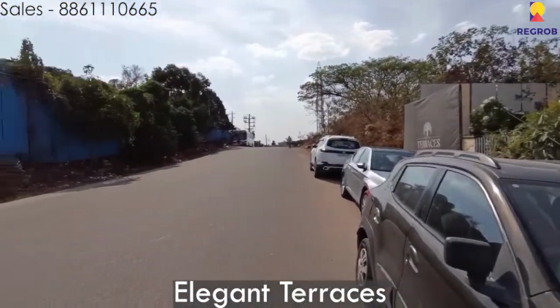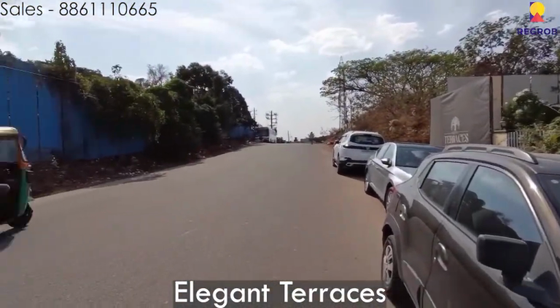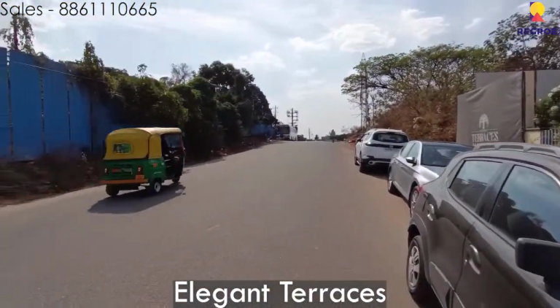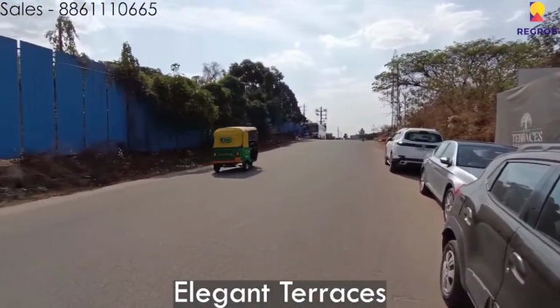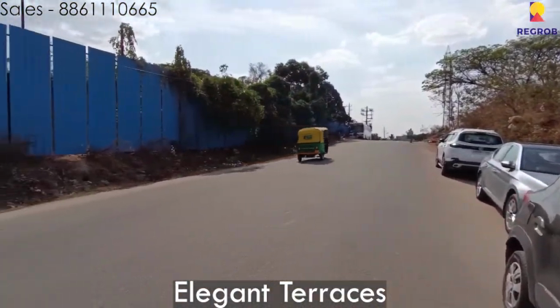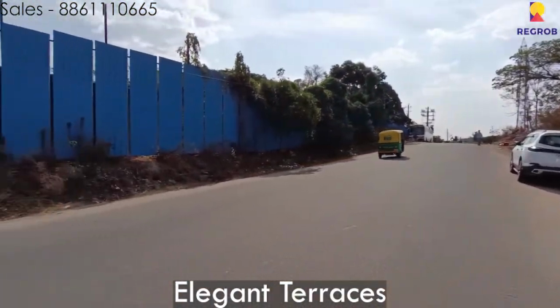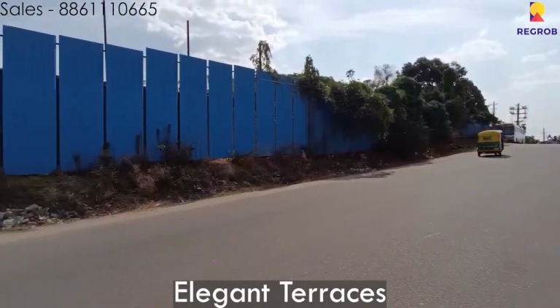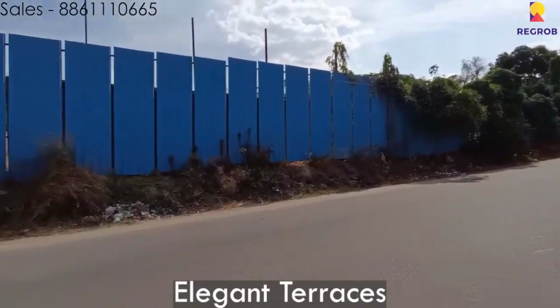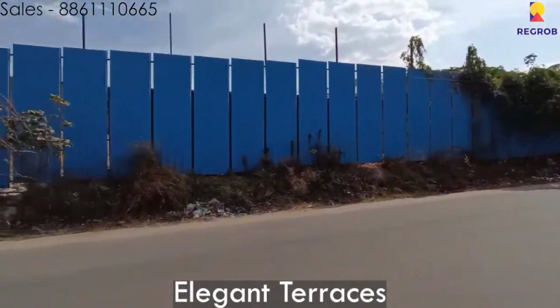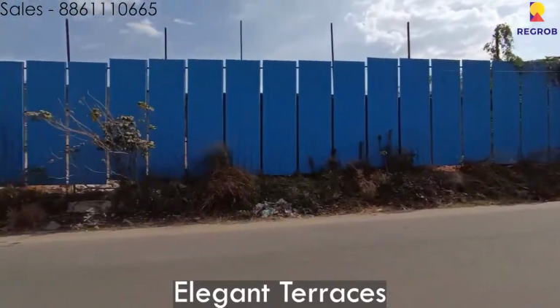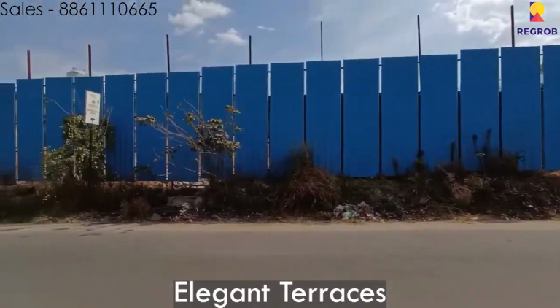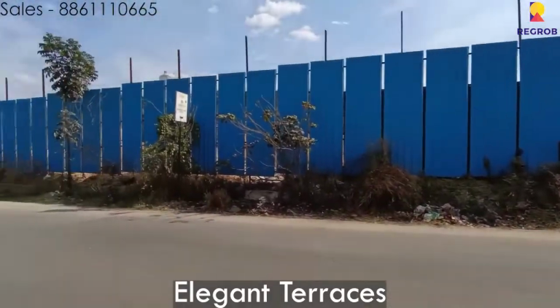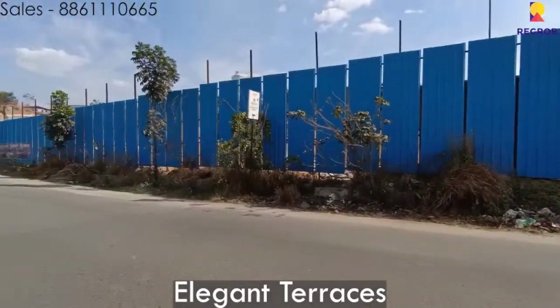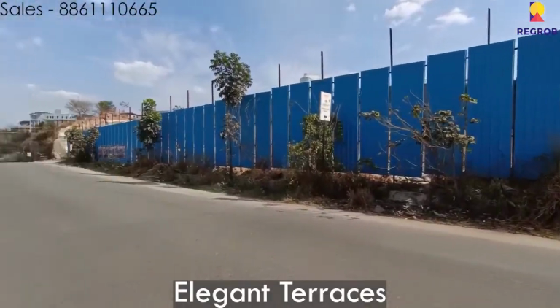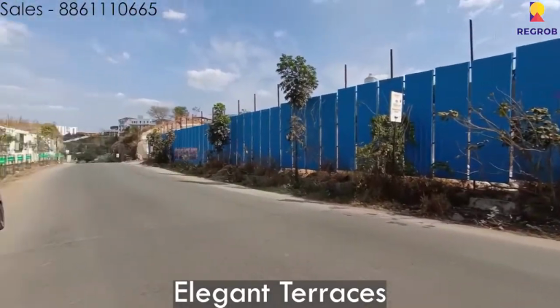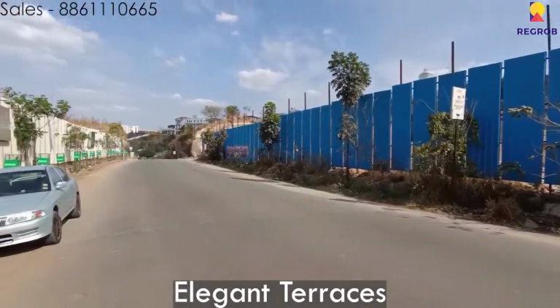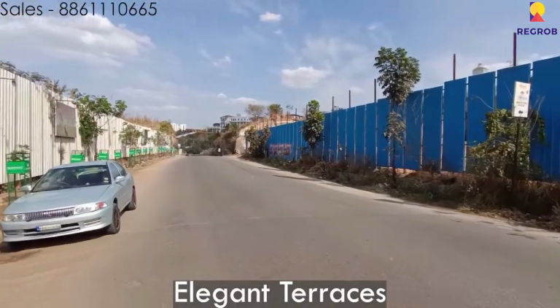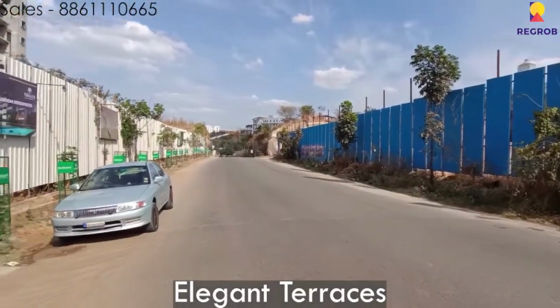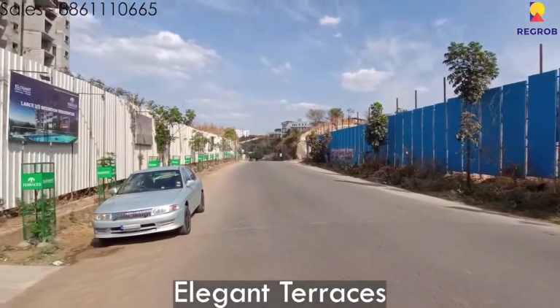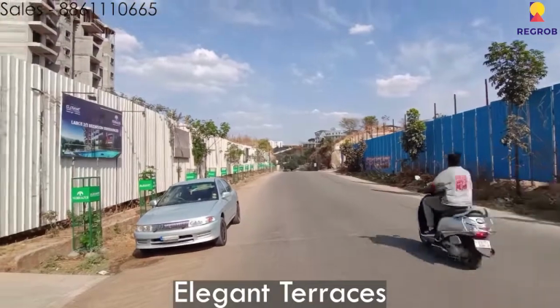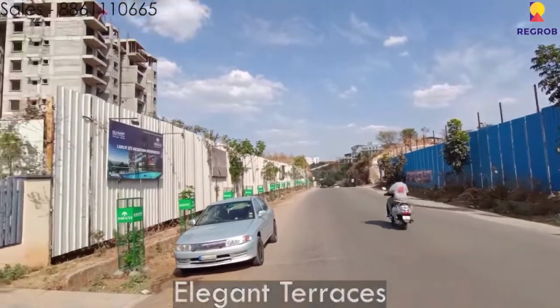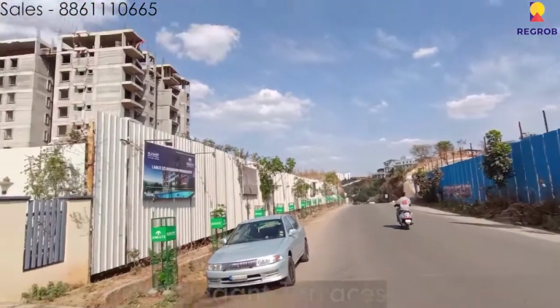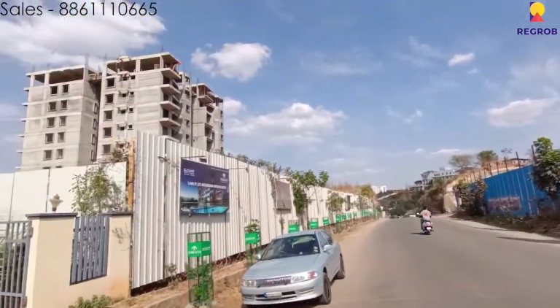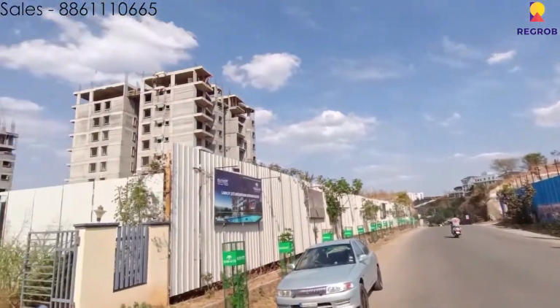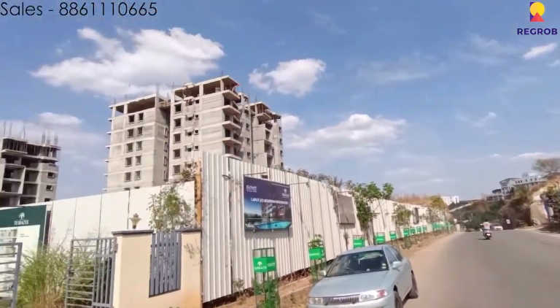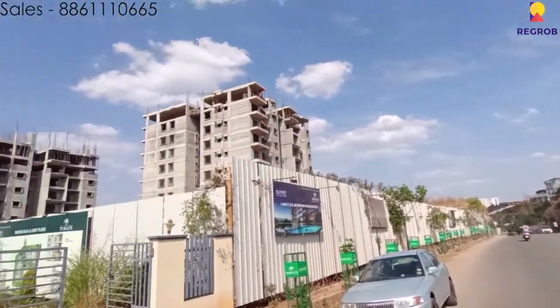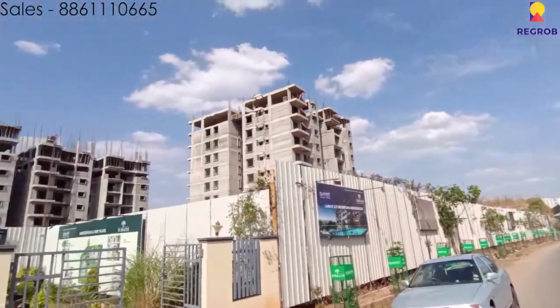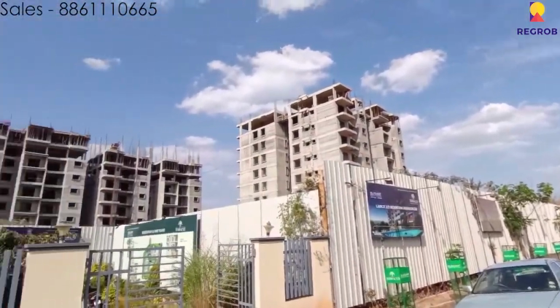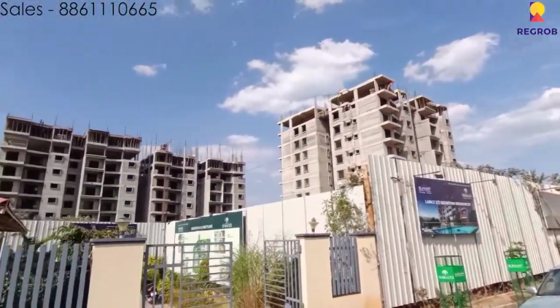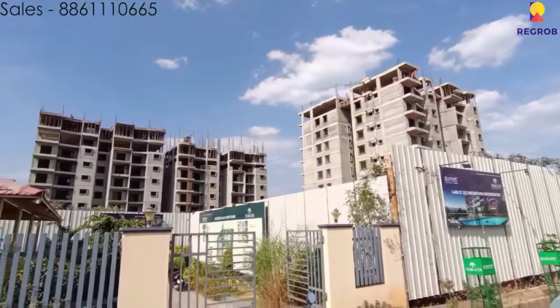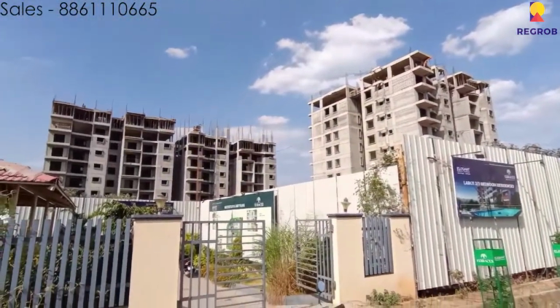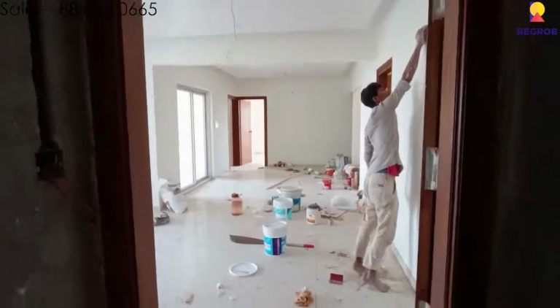As you can see, this property is still under development and is expected to be completed by December of 2022. We shall now show you a 3BHK model flat, which is currently under construction.